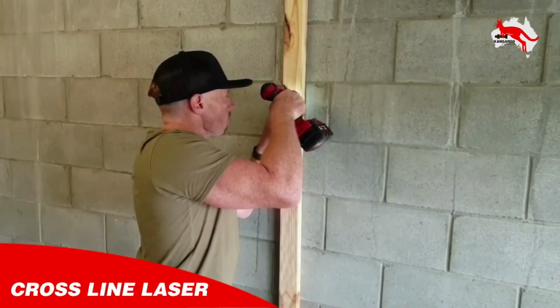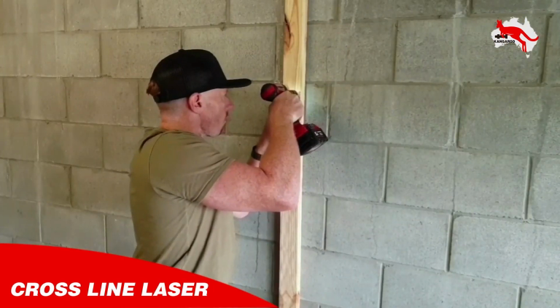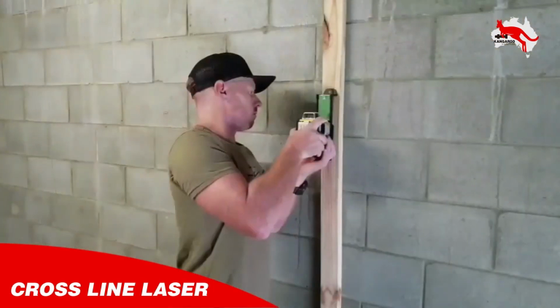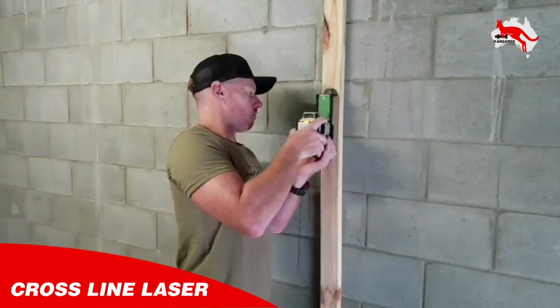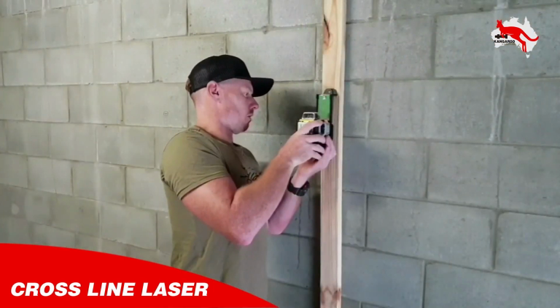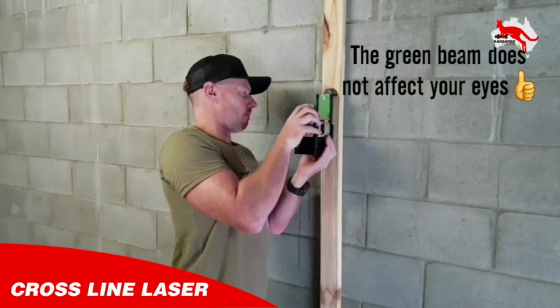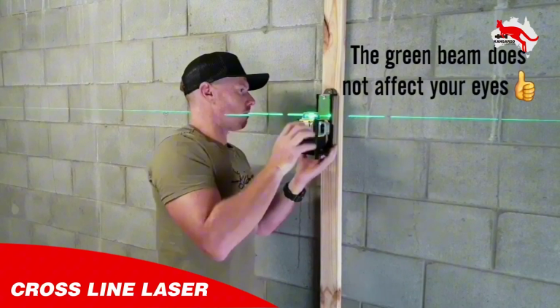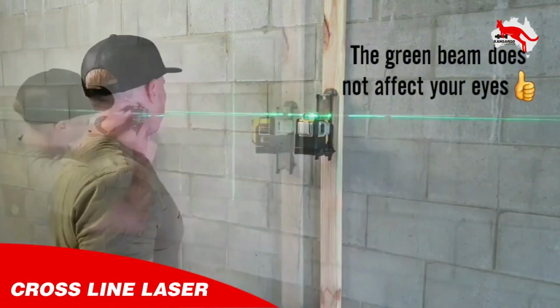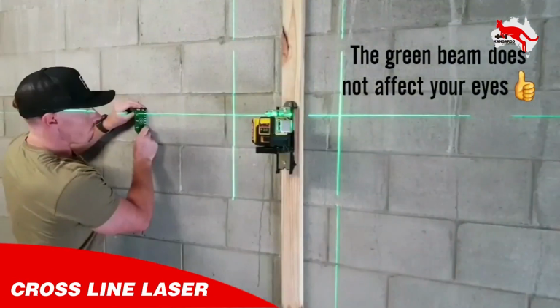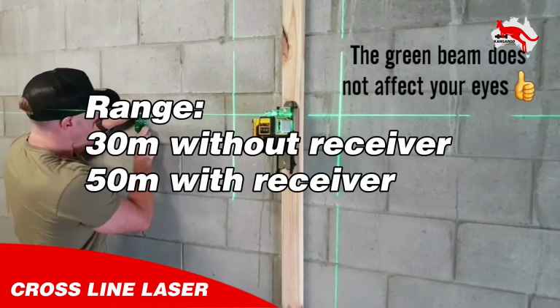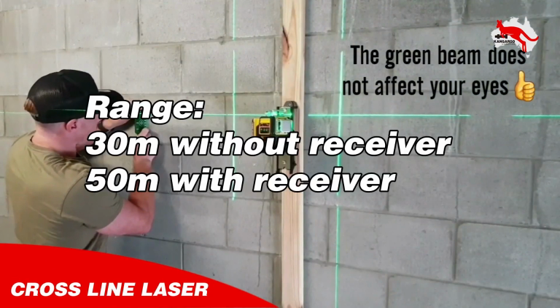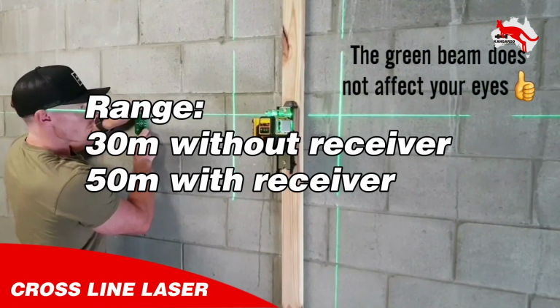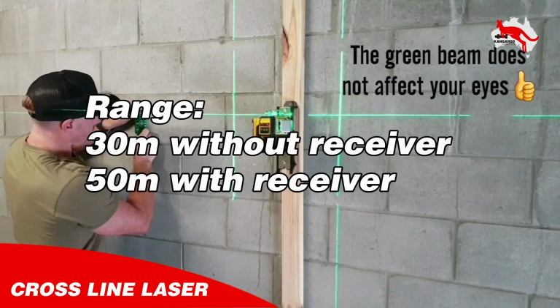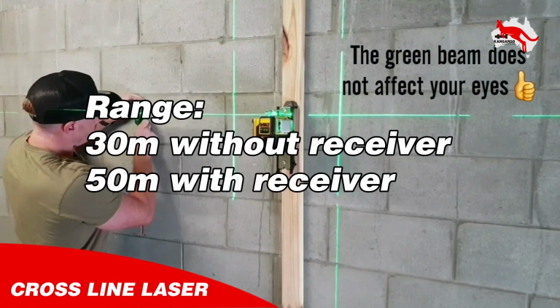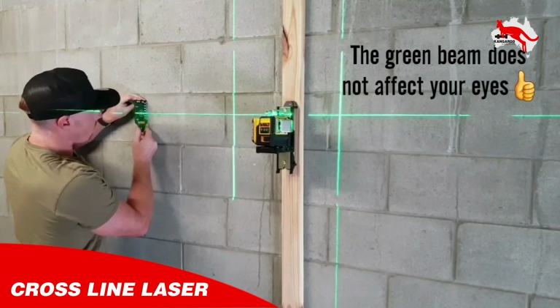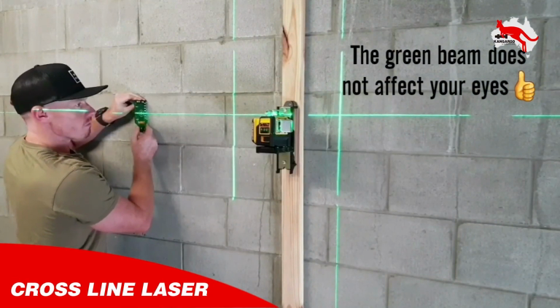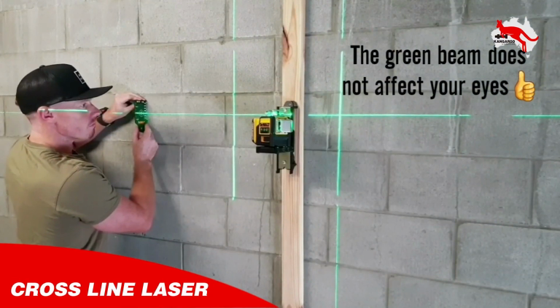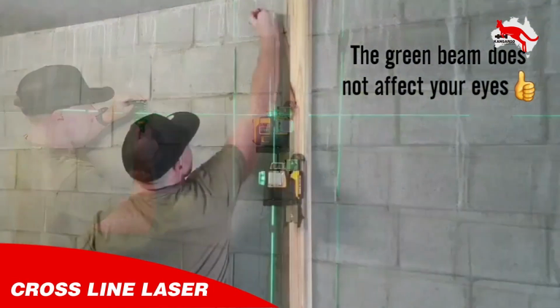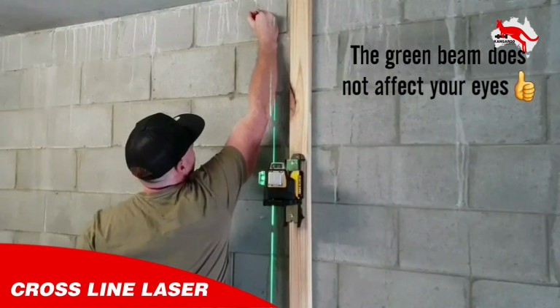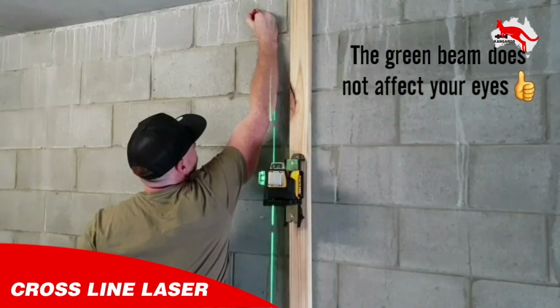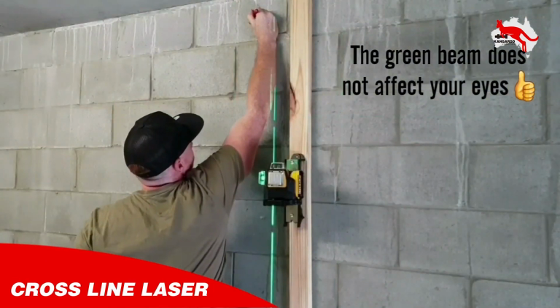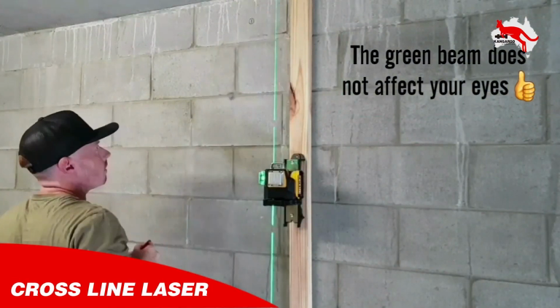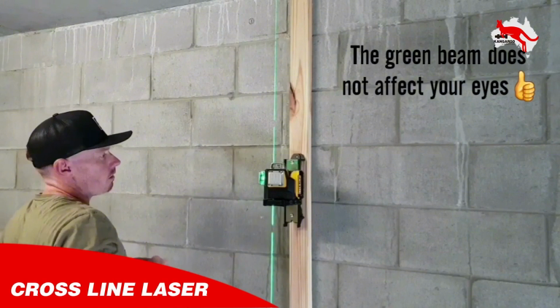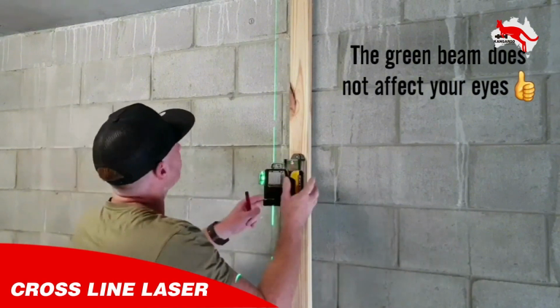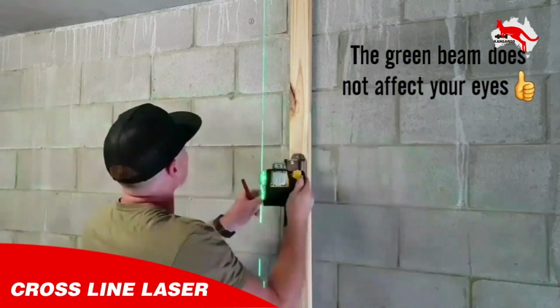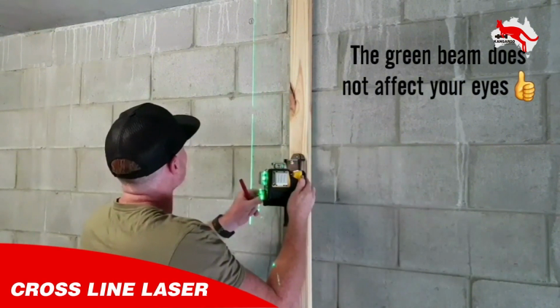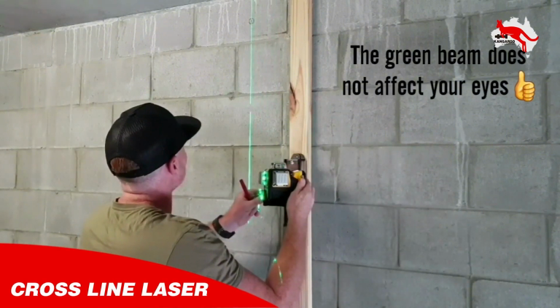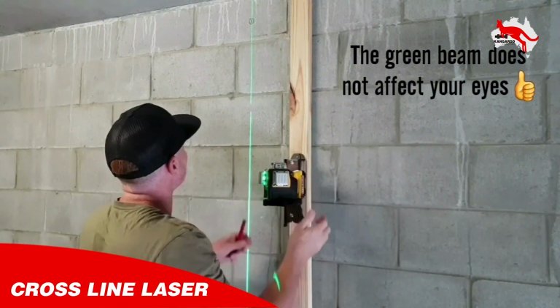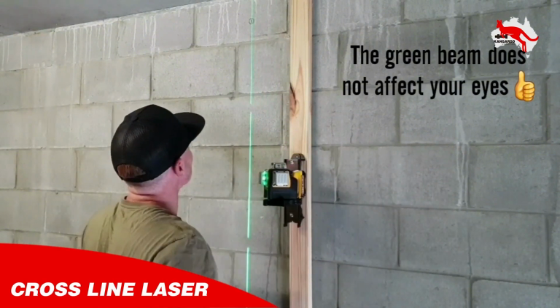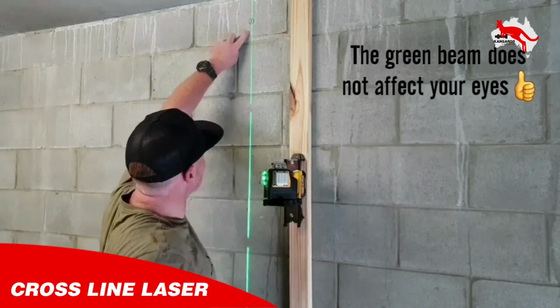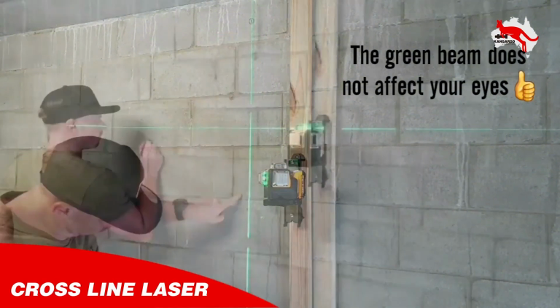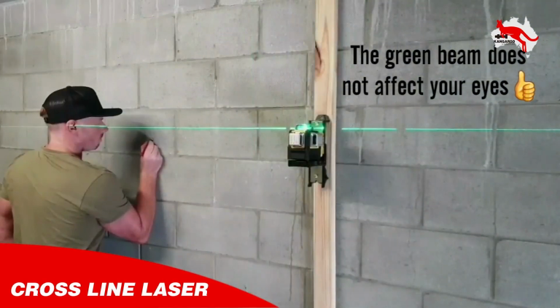The green beam does not affect your eyes. You can work up to 50 meters with the detector and 35 meters without the detector. Suitable for various leveling and layout applications.